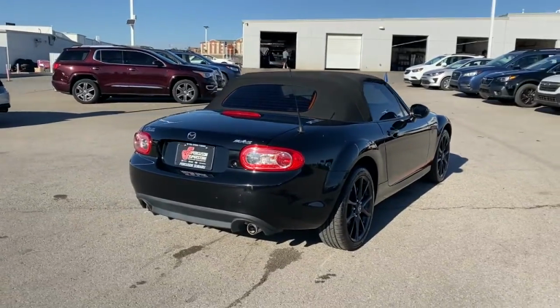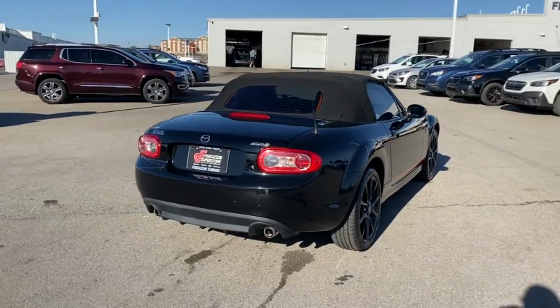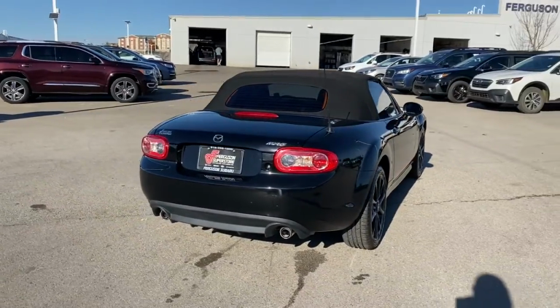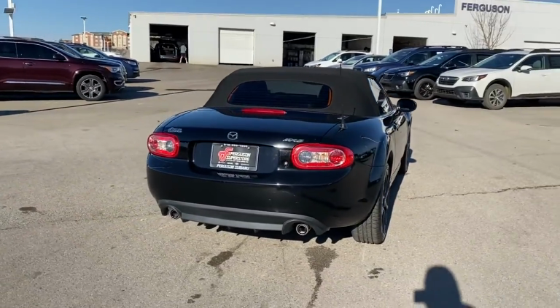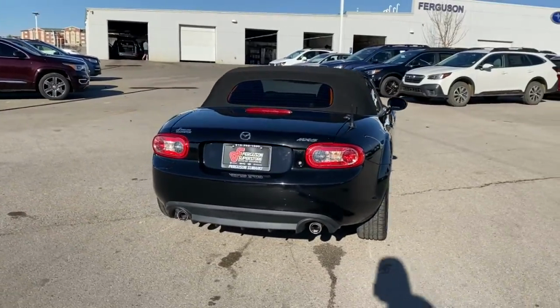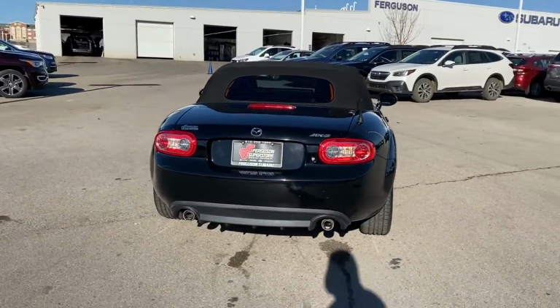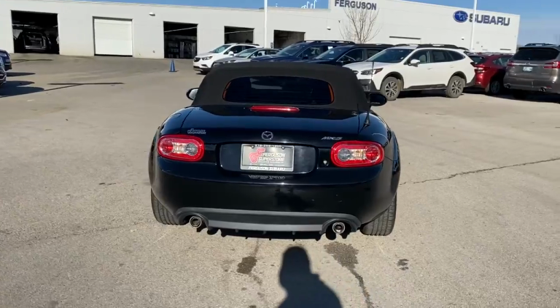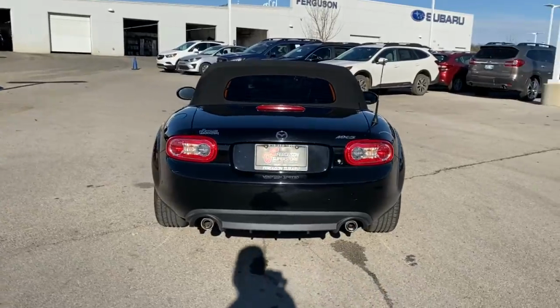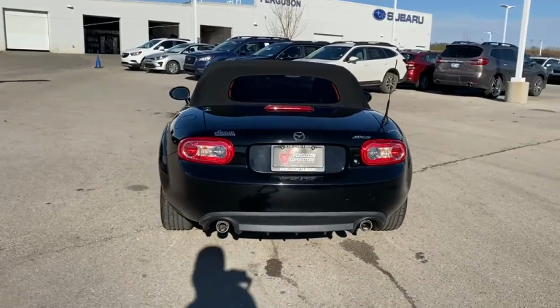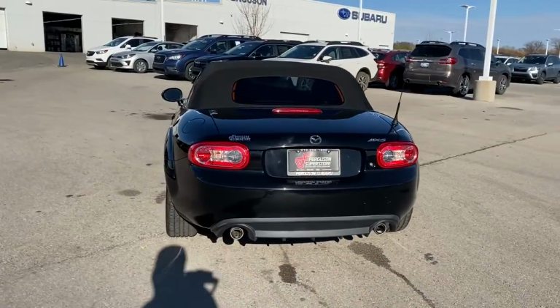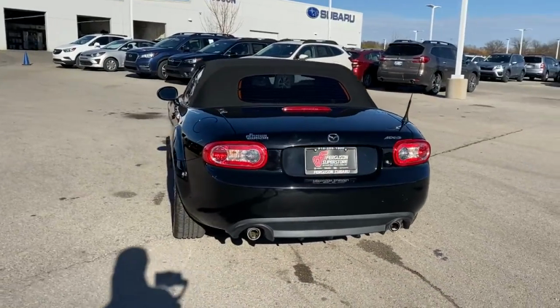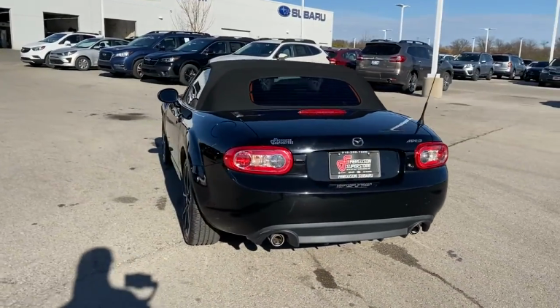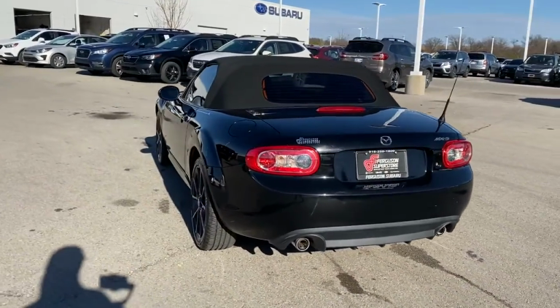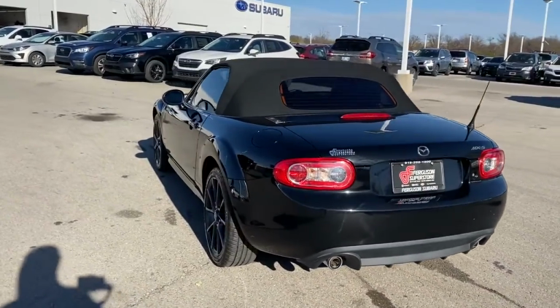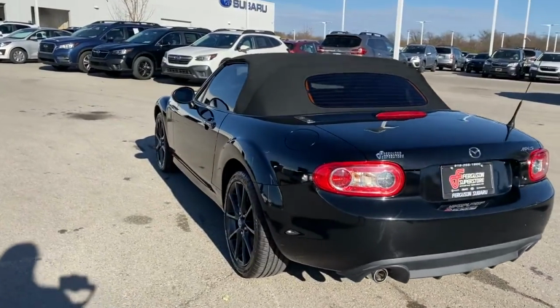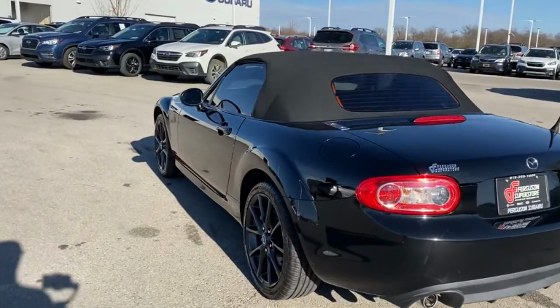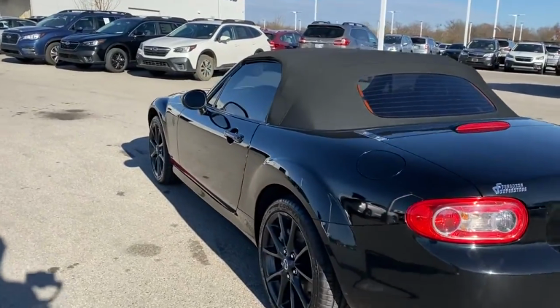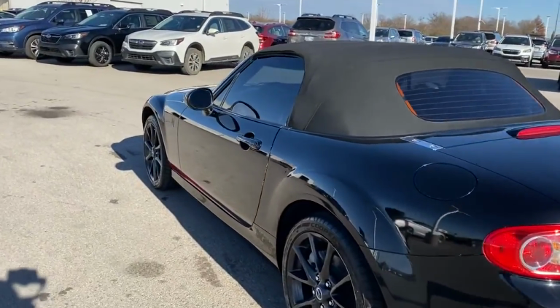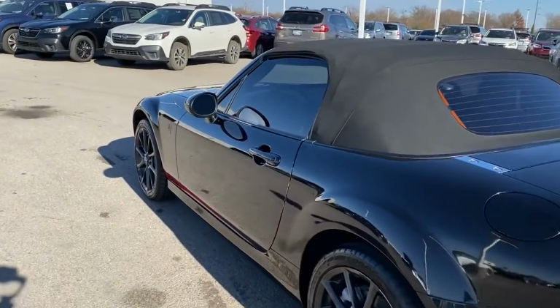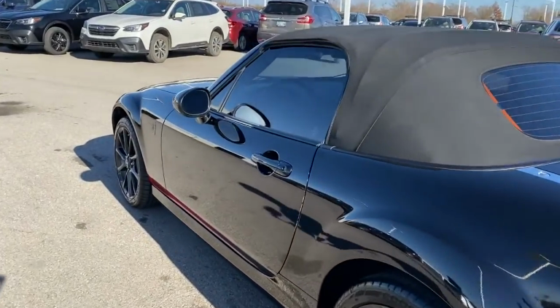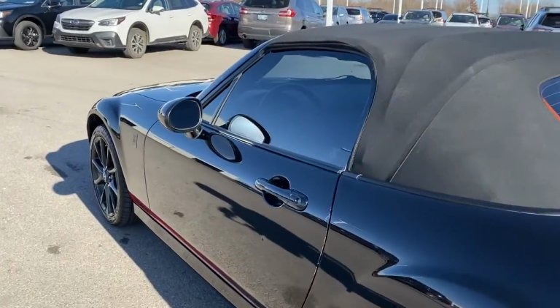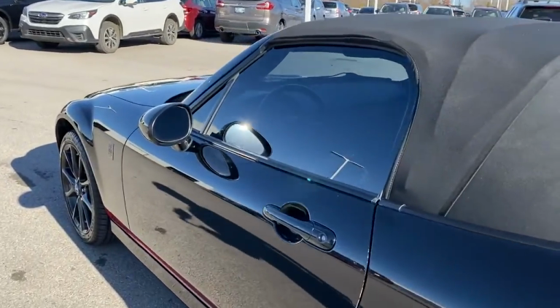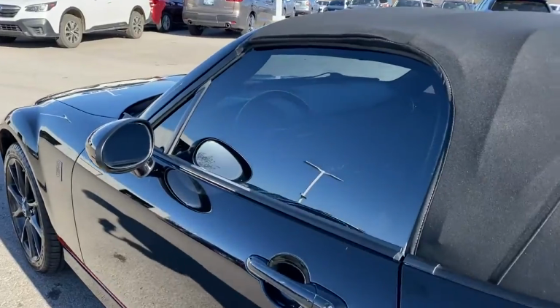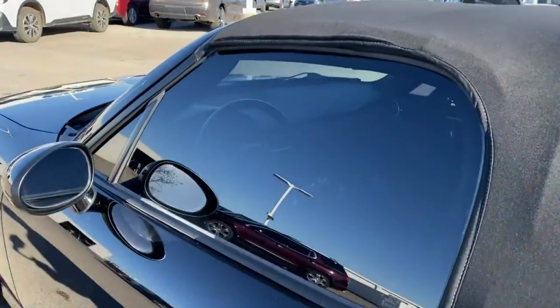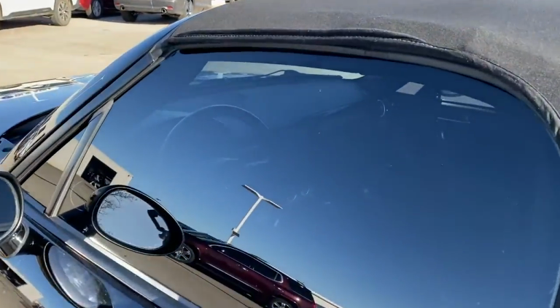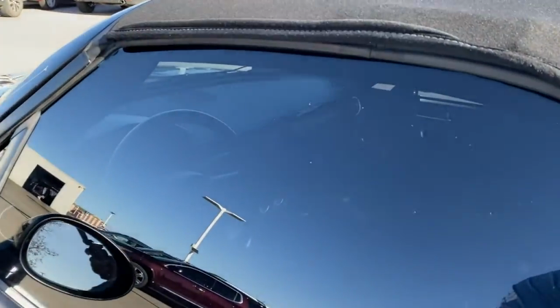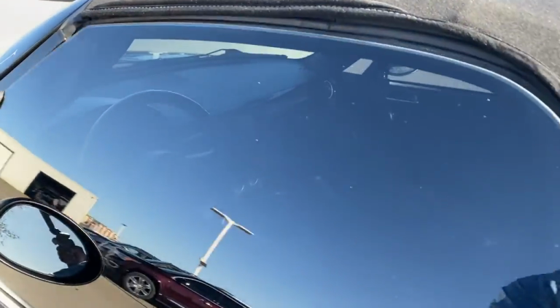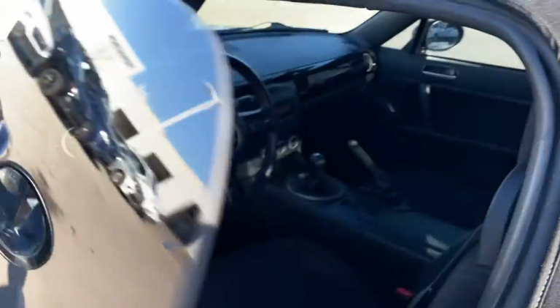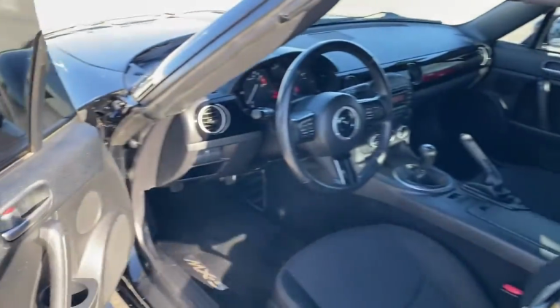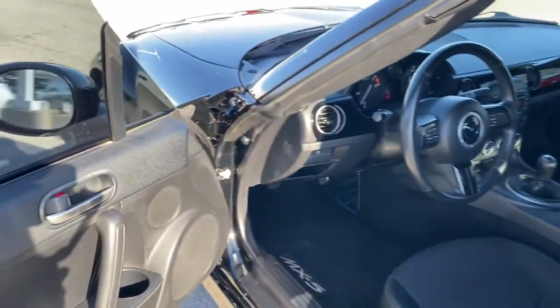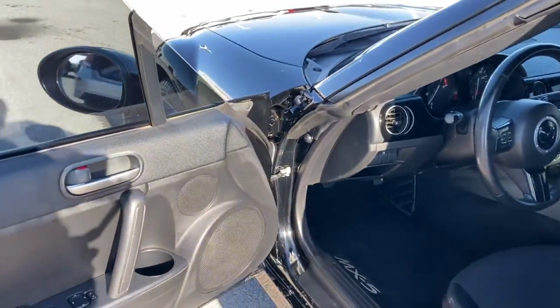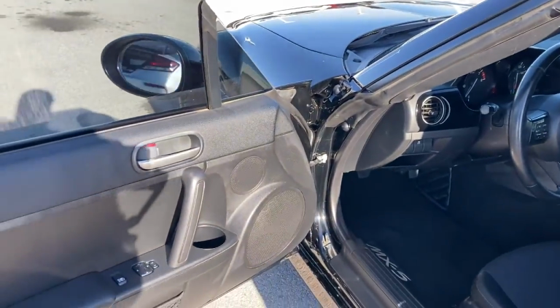Its crisp, playful ride, streamlined cabin, and sensuous lines are irresistible even to the most discriminating of enthusiasts. These are just some of the great options this vehicle comes with.